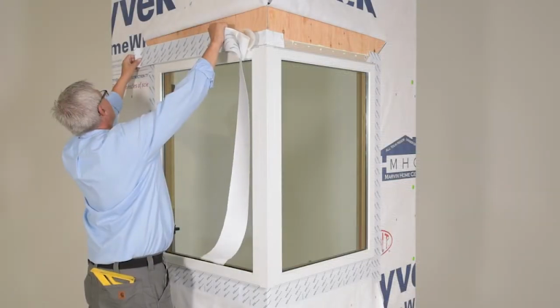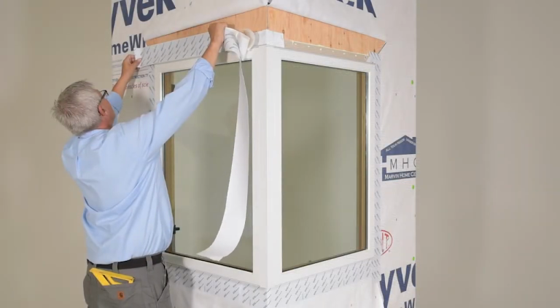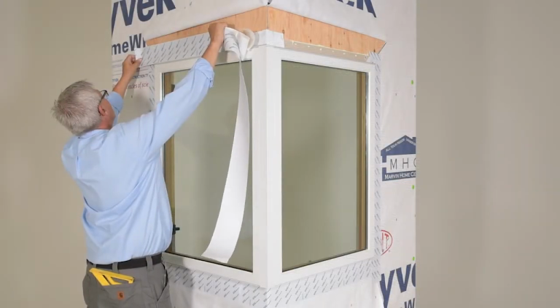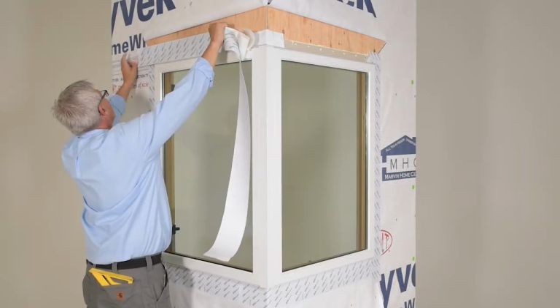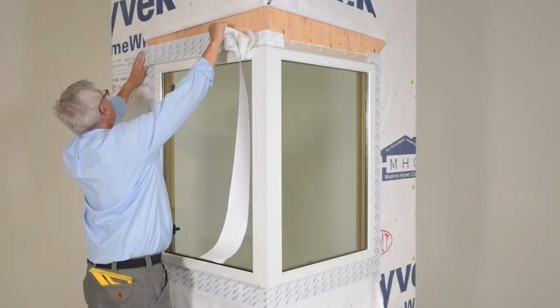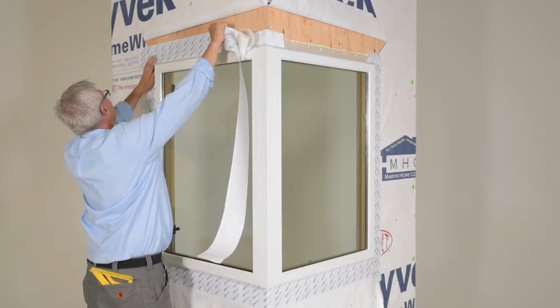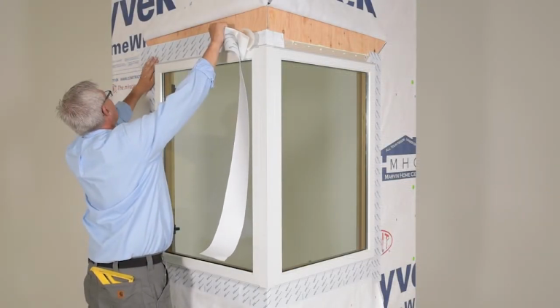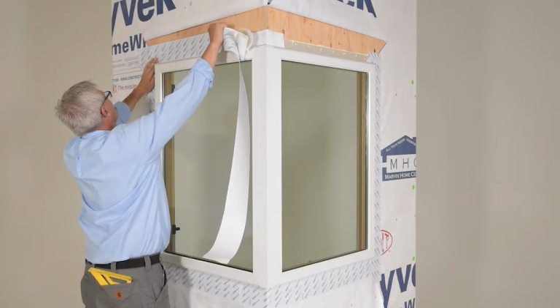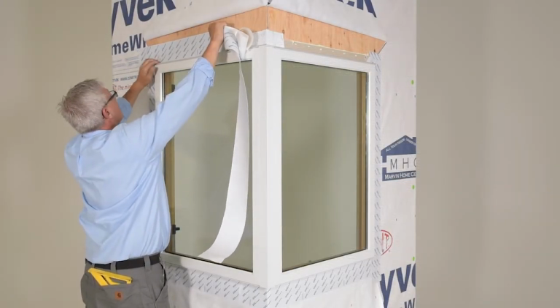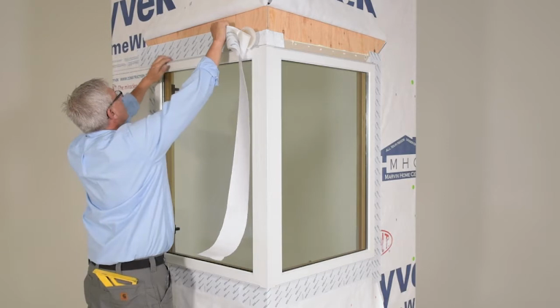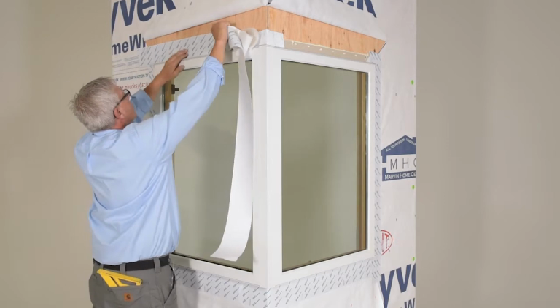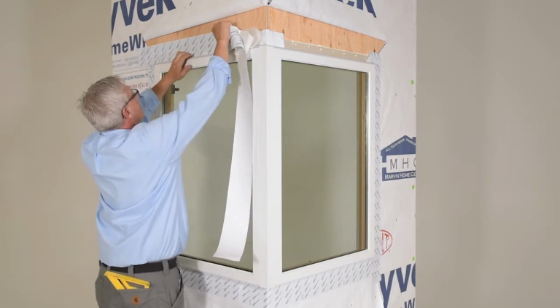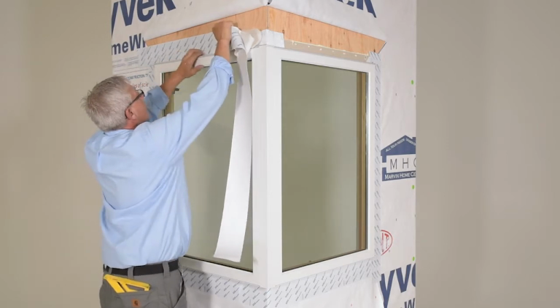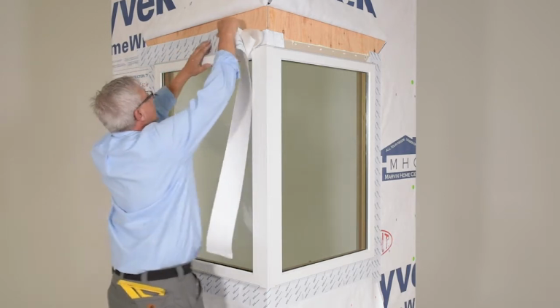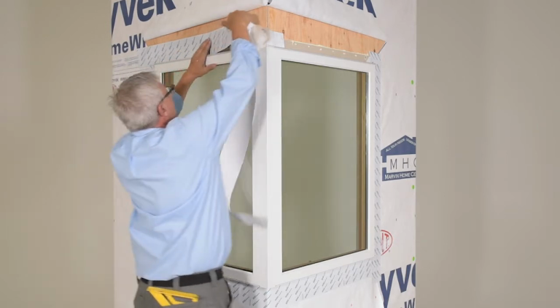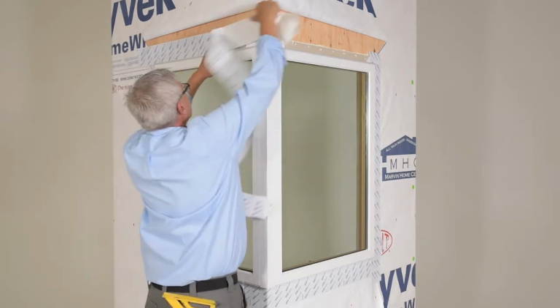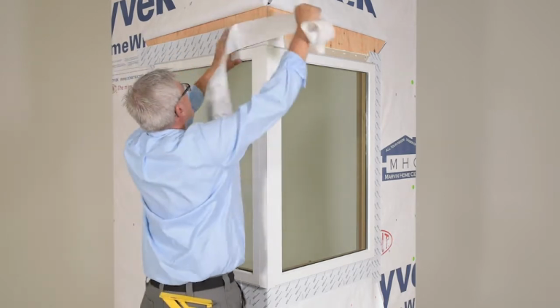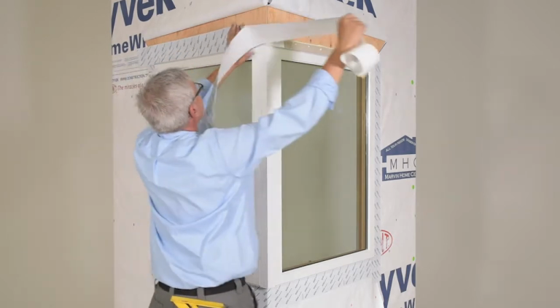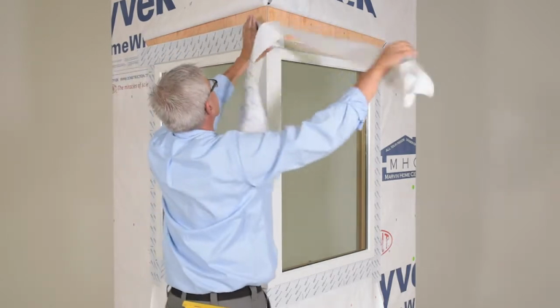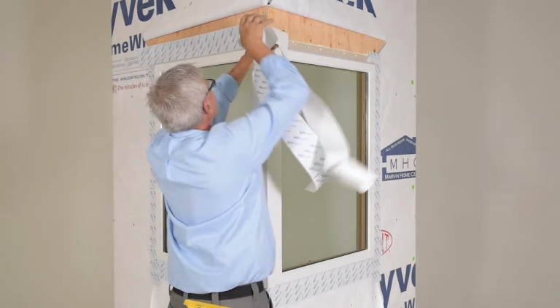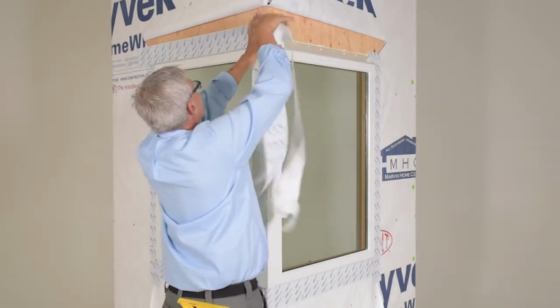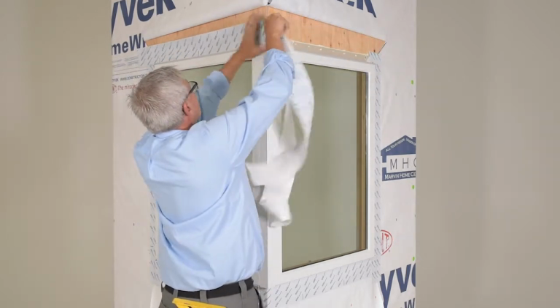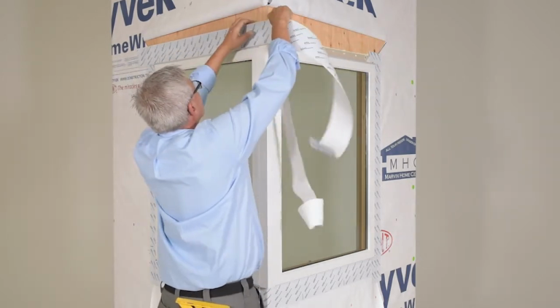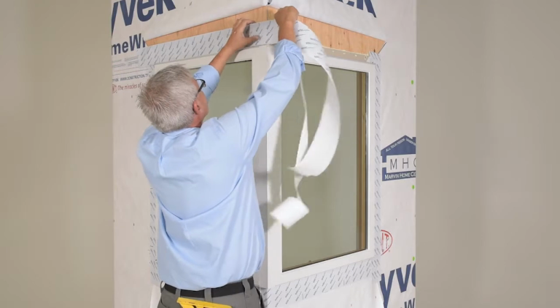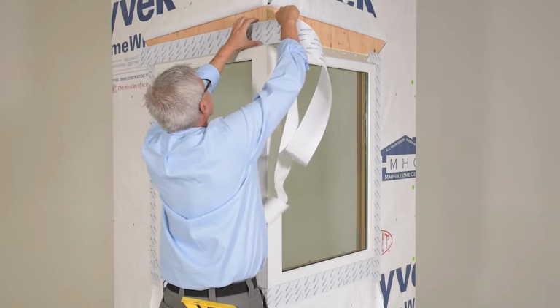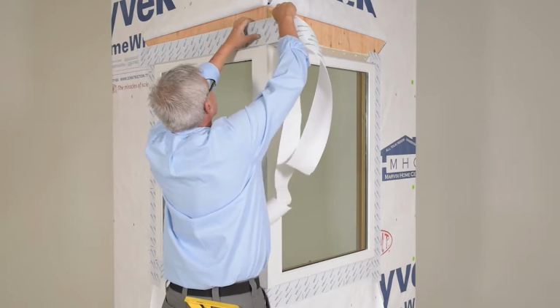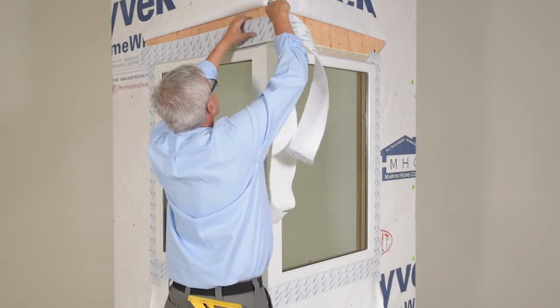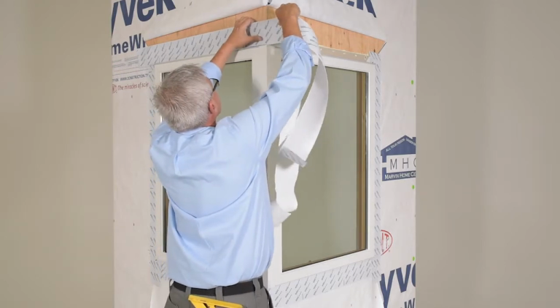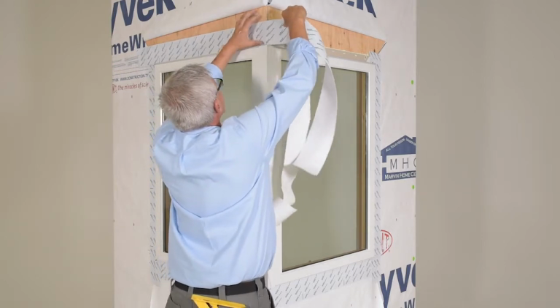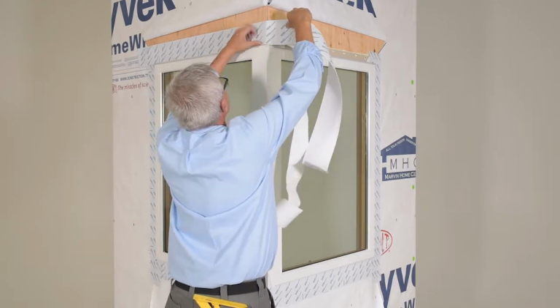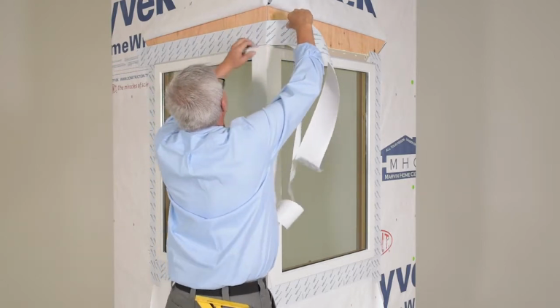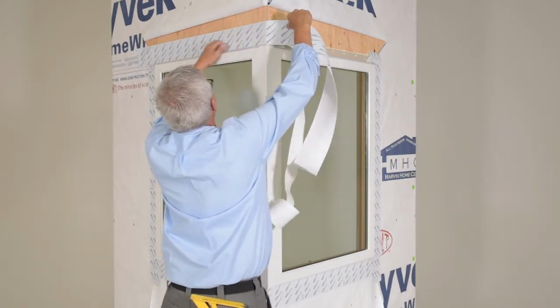Install another layer of adhesive membrane lapping onto the head jamb of the unit and over the sheathing. Membrane flashing should extend and cover the flashing previously installed at the jambs.